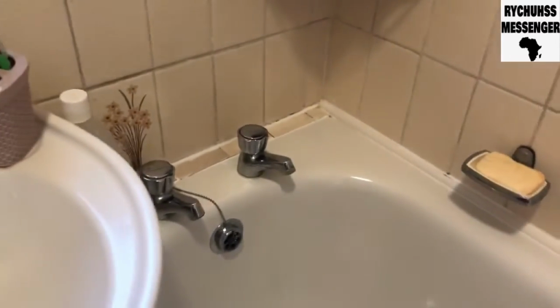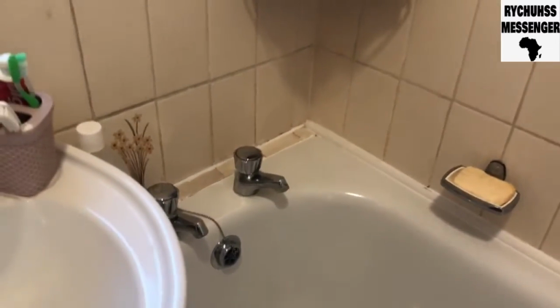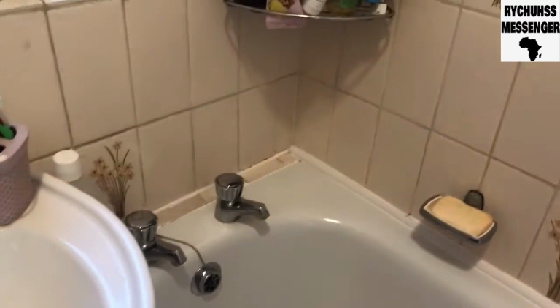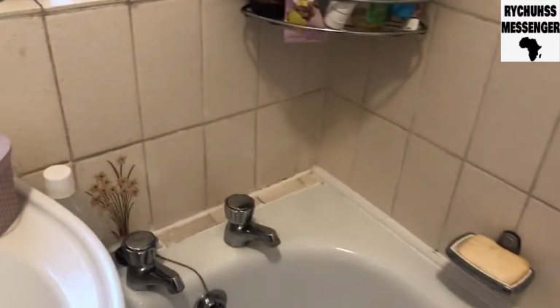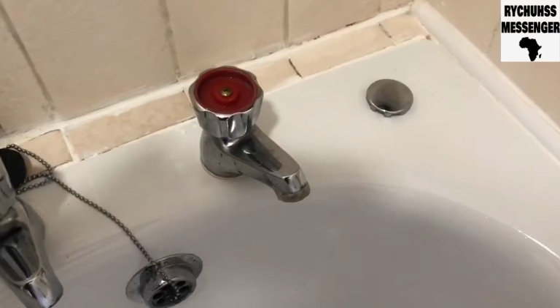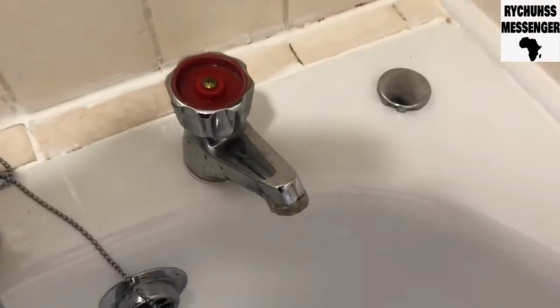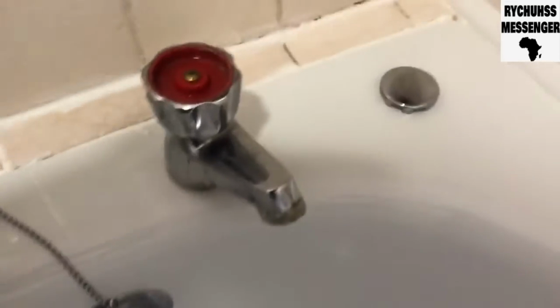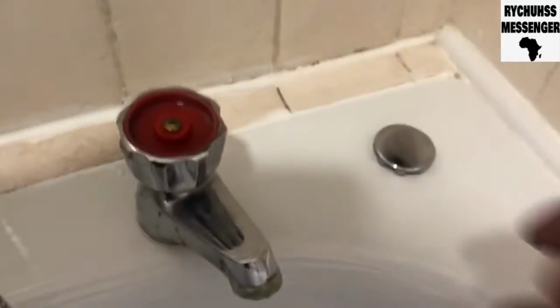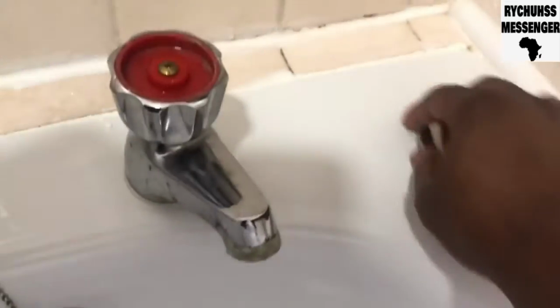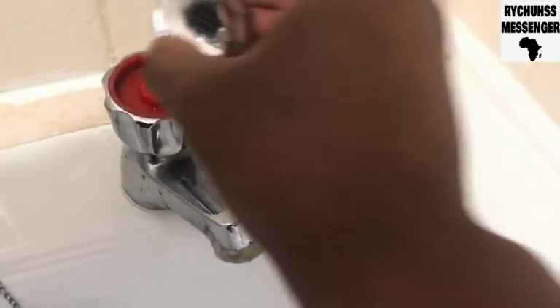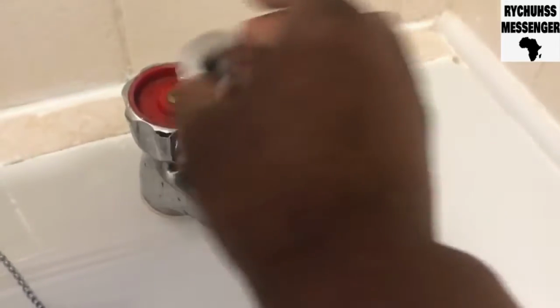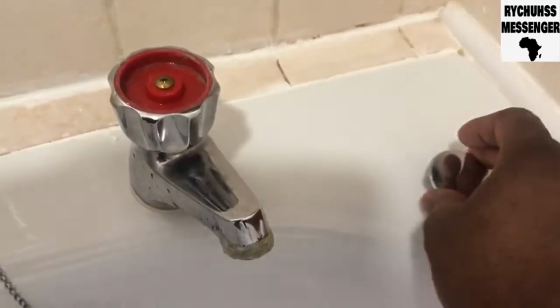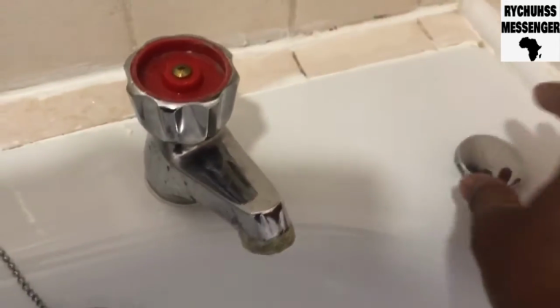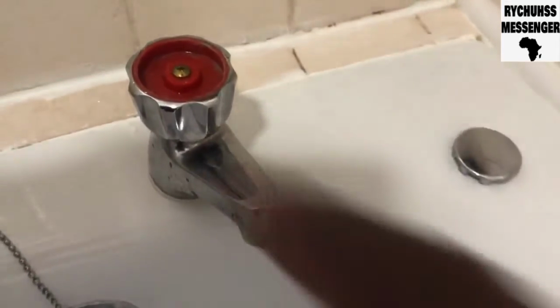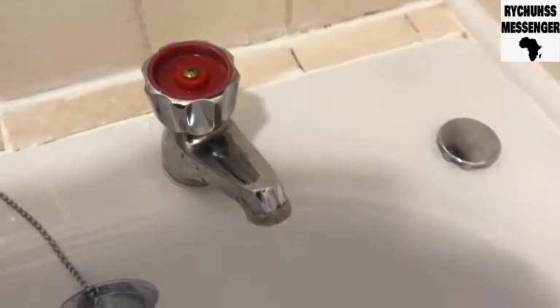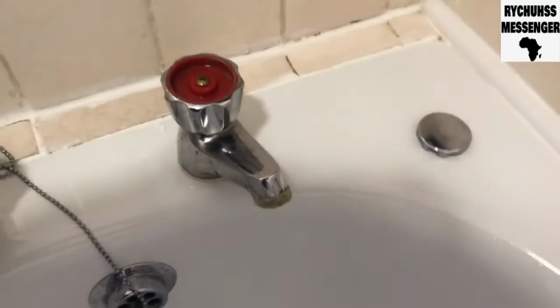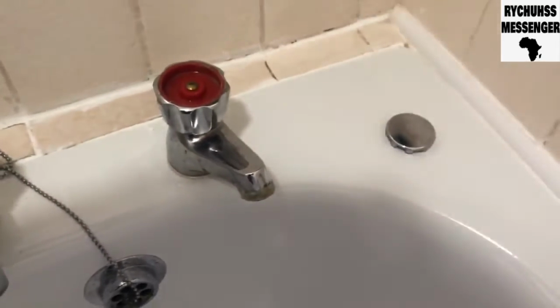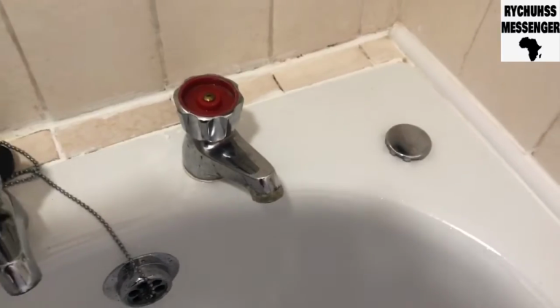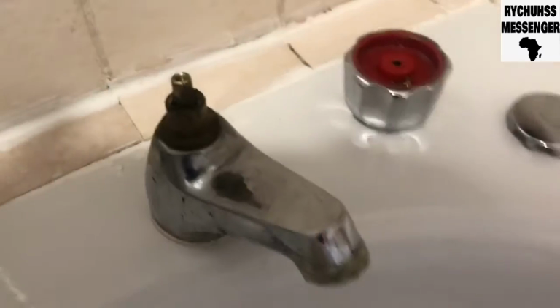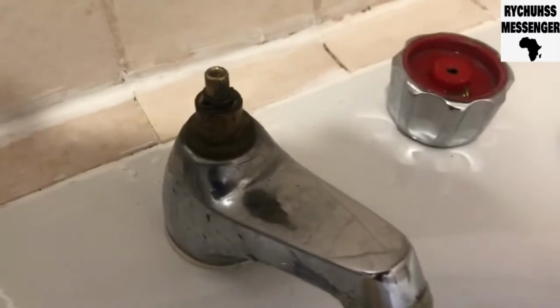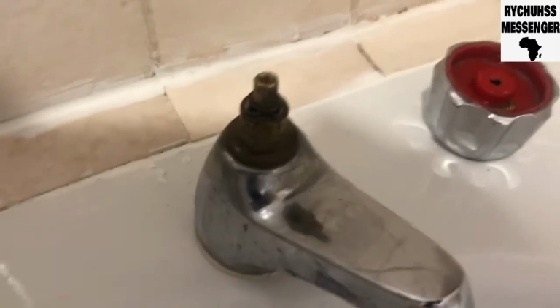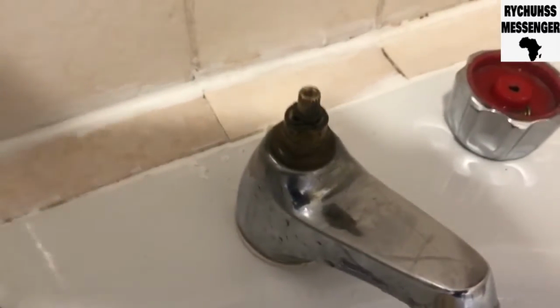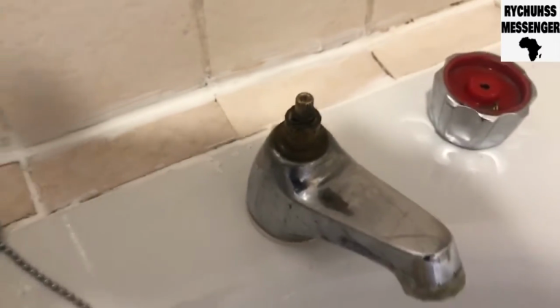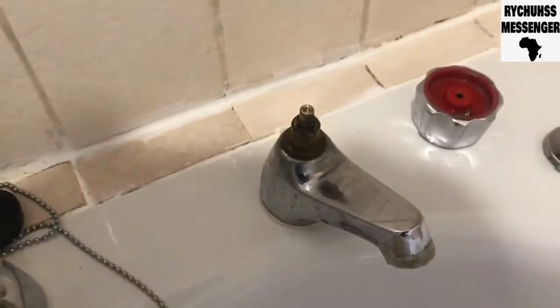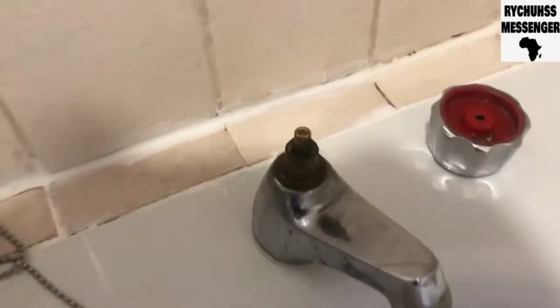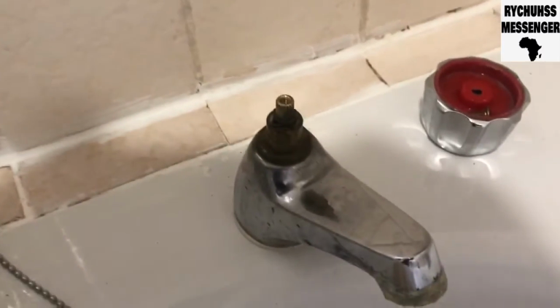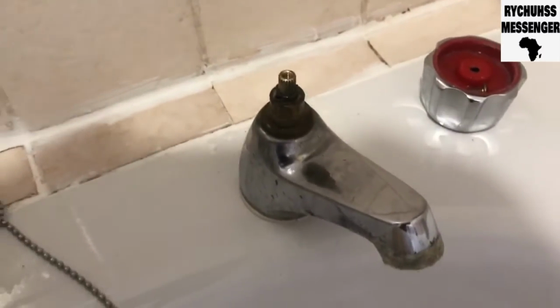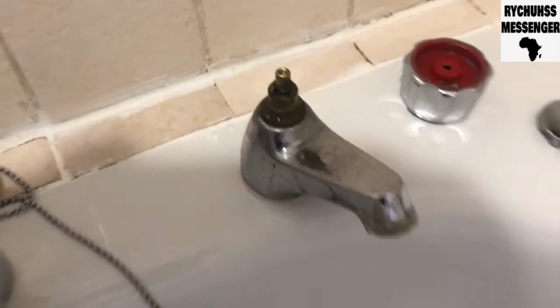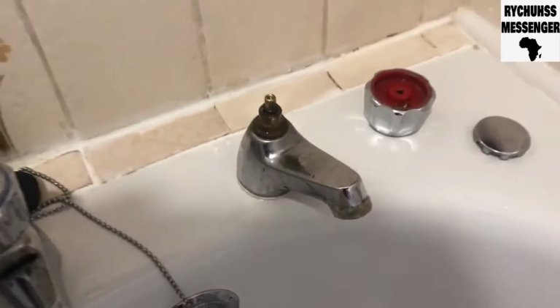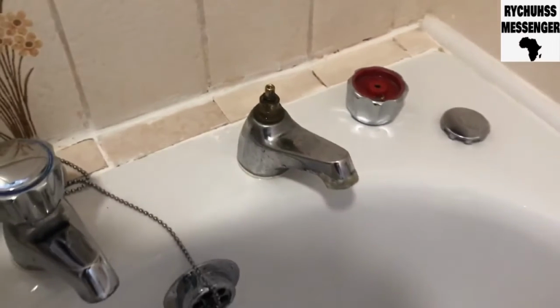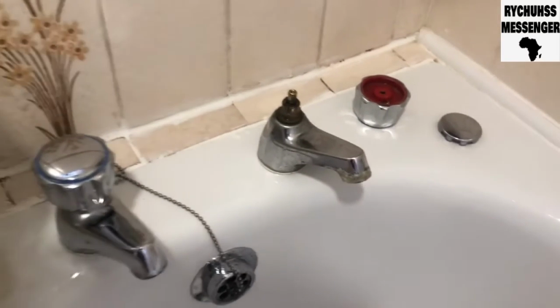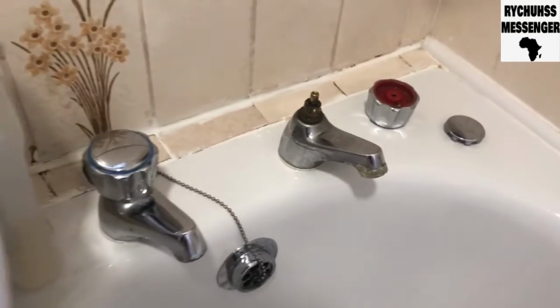I'm going to take it off and see what's wrong in there. I've taken out the cup — I took it off. I'm going to unscrew it and take out the valve, the head on this spindle top. I'm going to take out the valve now and see what's going on.